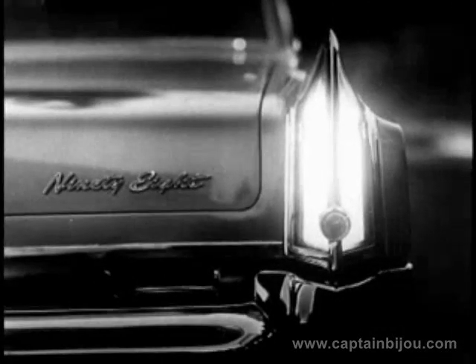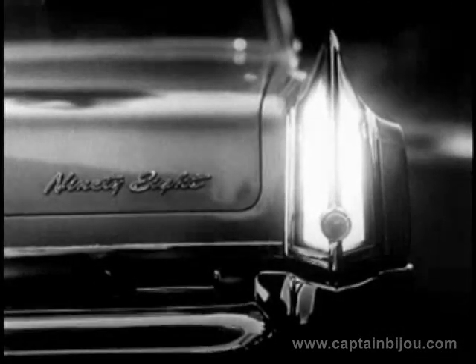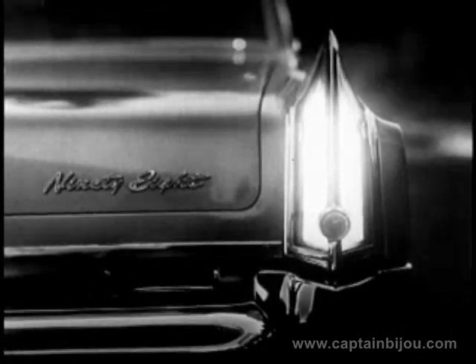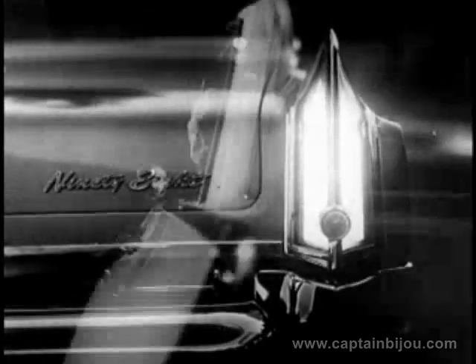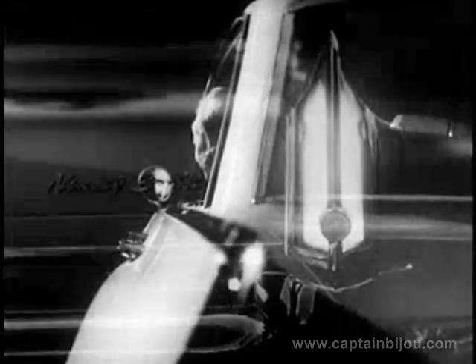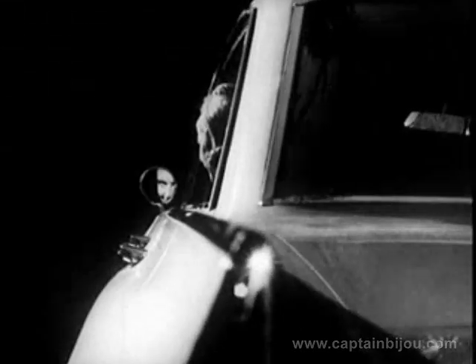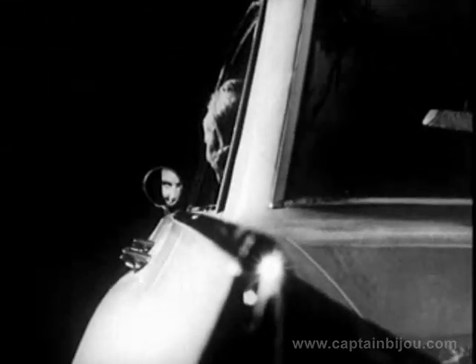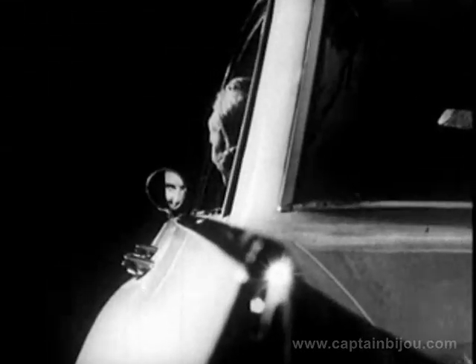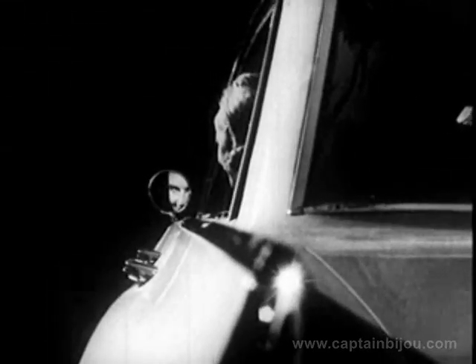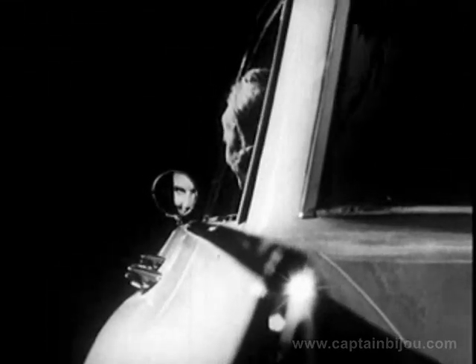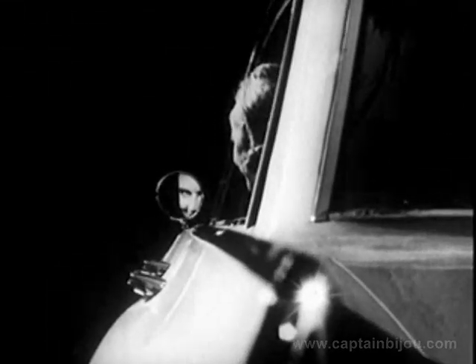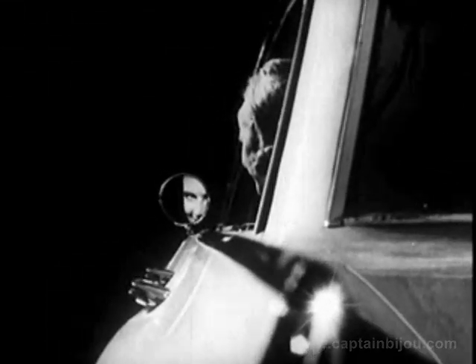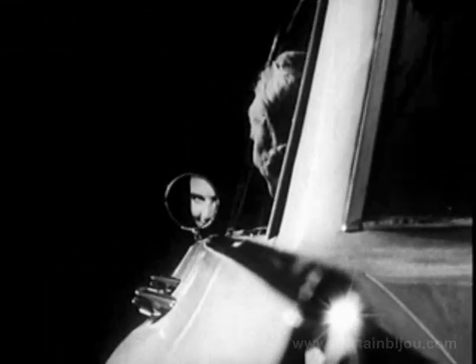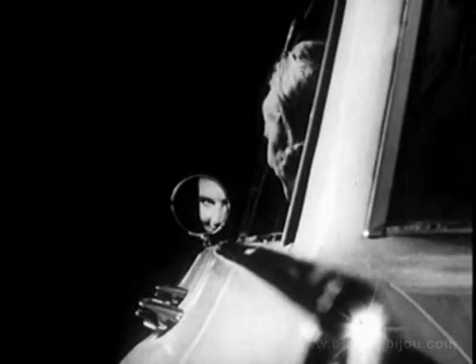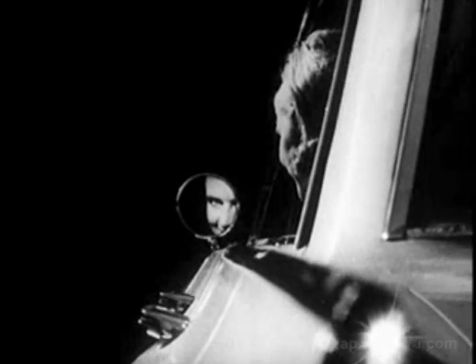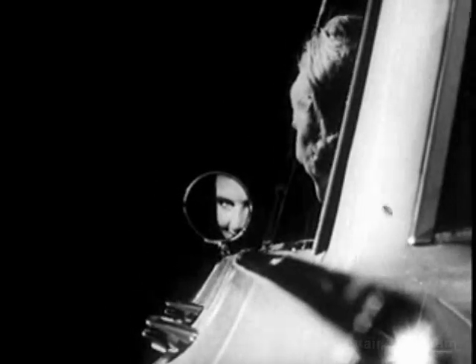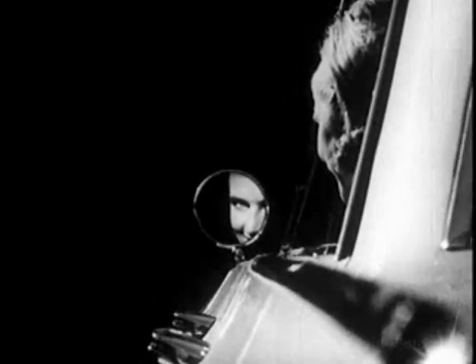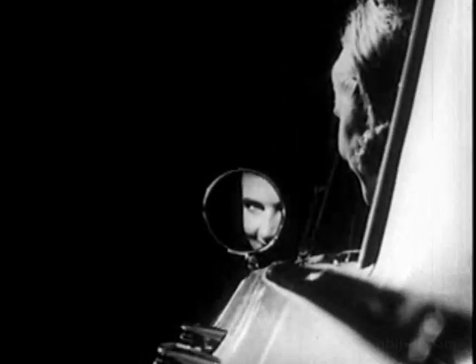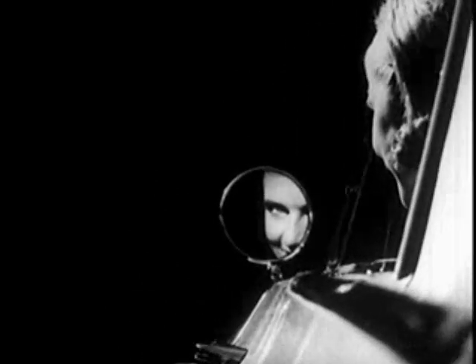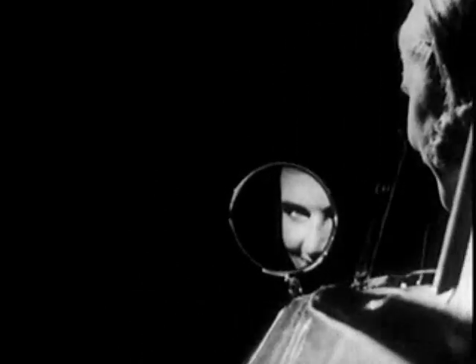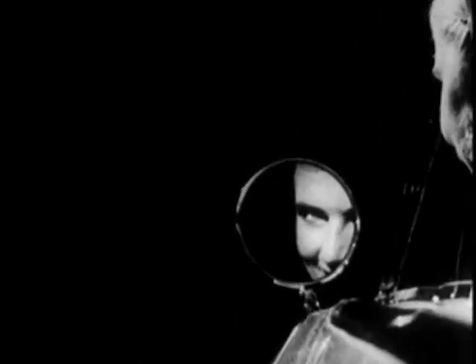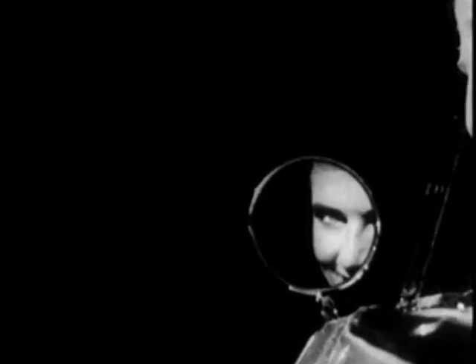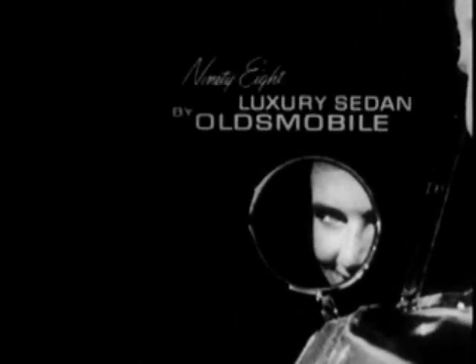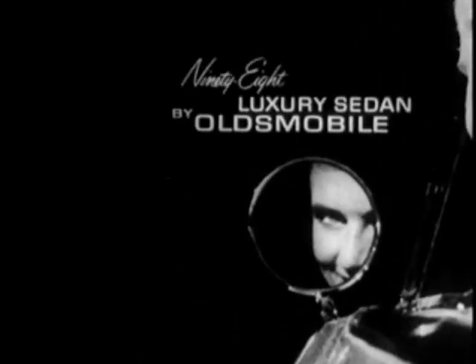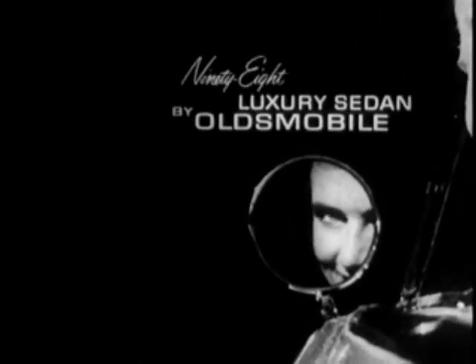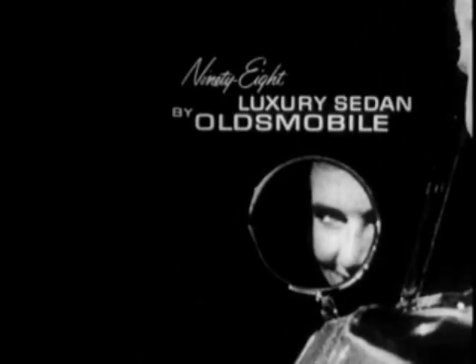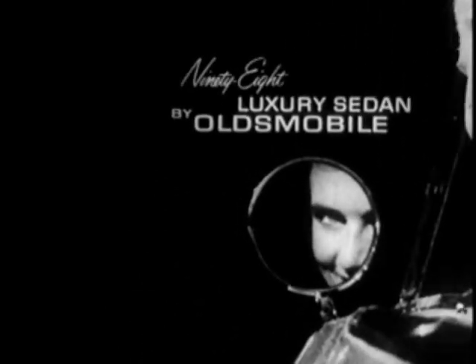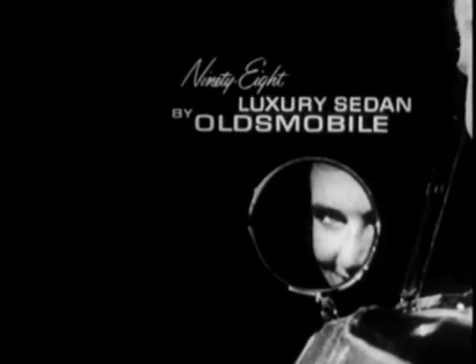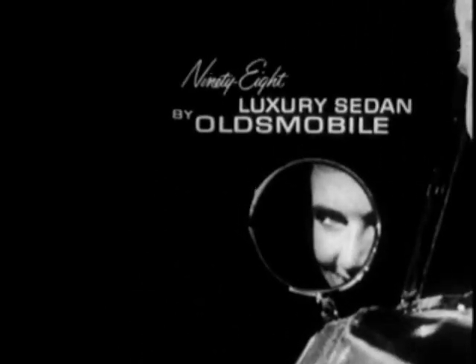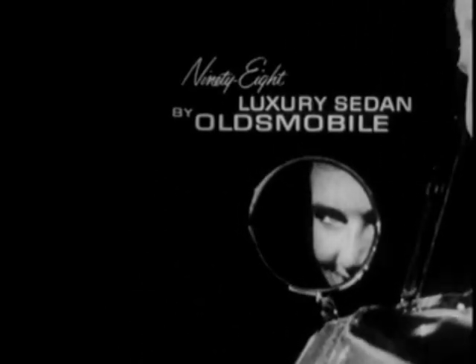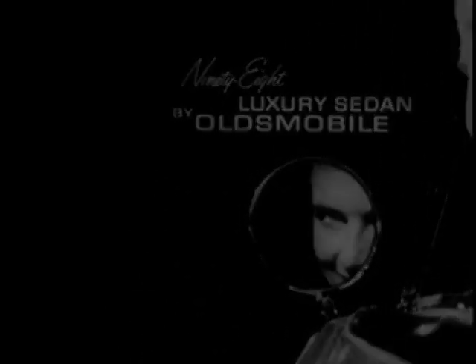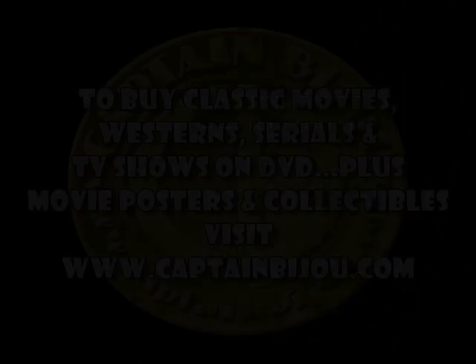You are cordially invited to inspect and drive this magnificent new car. The 98 luxury sedan by Oldsmobile.